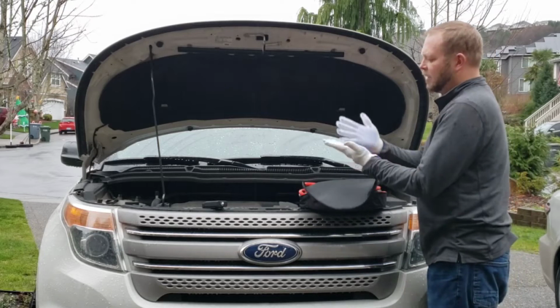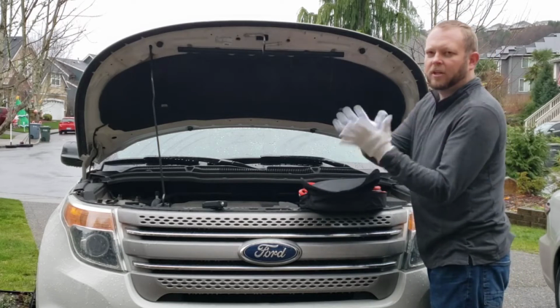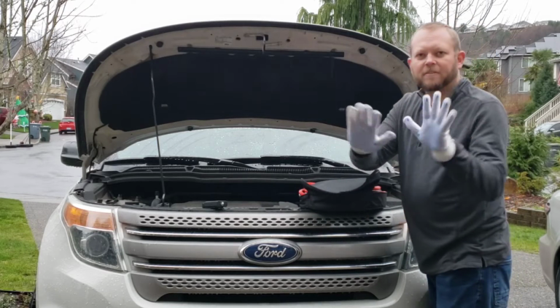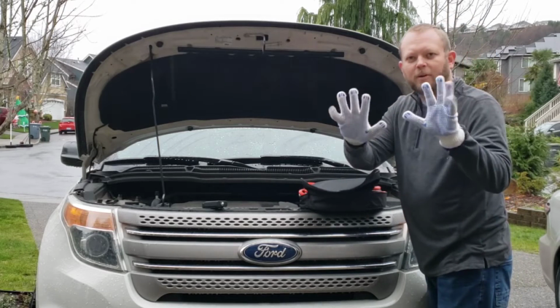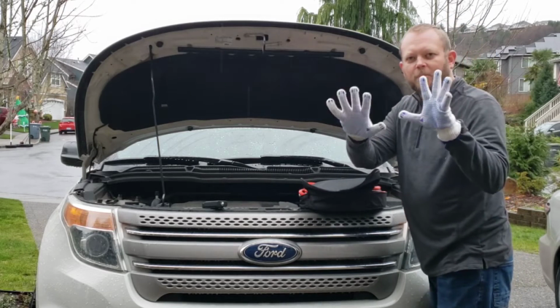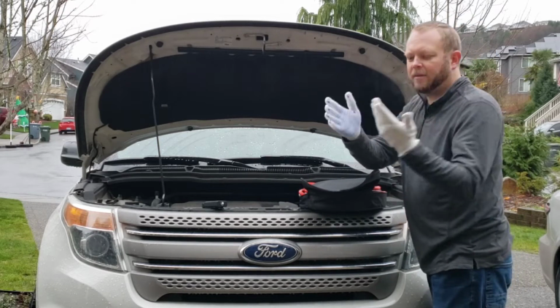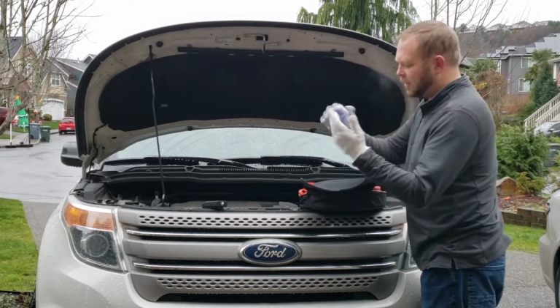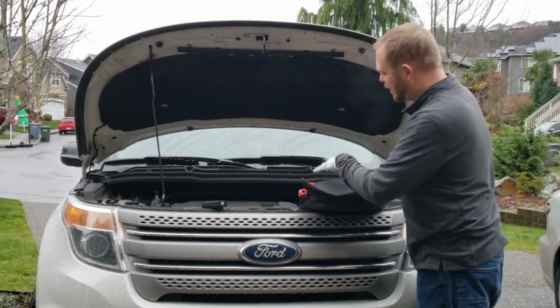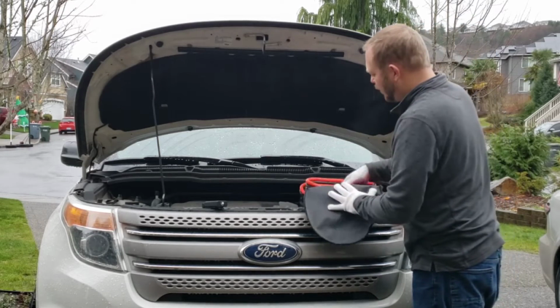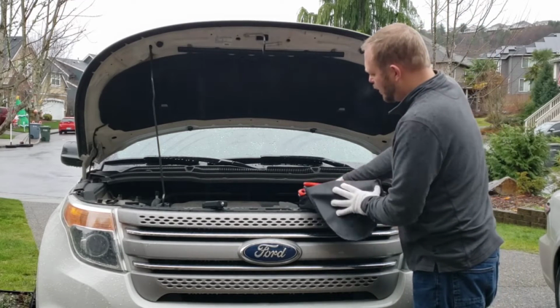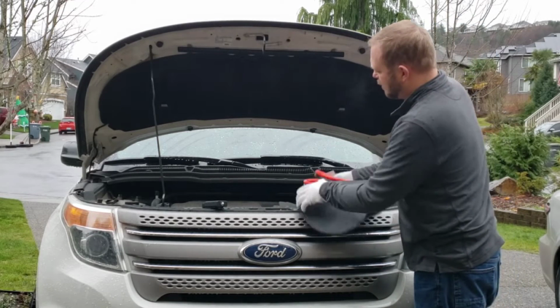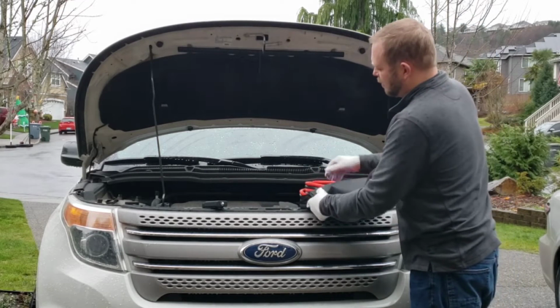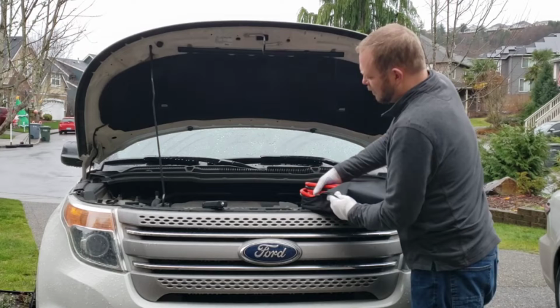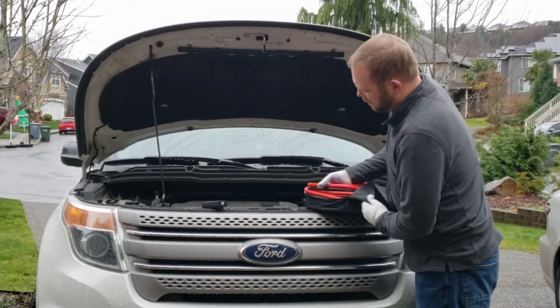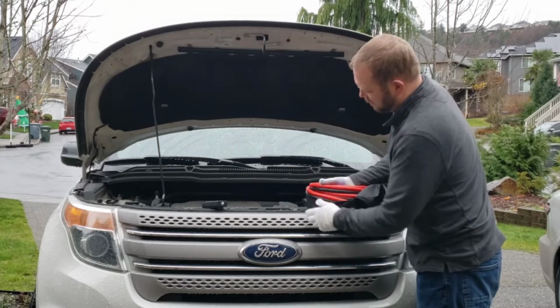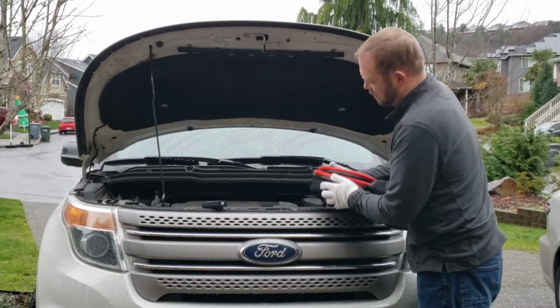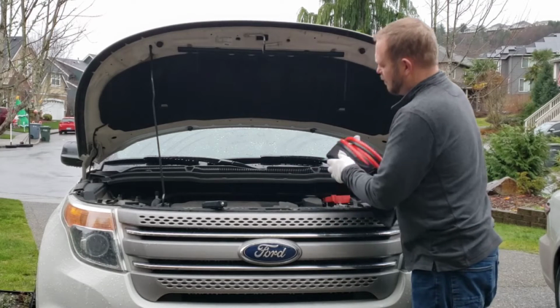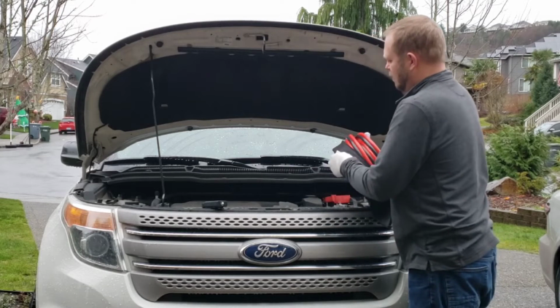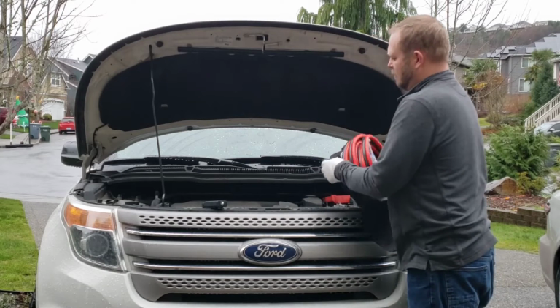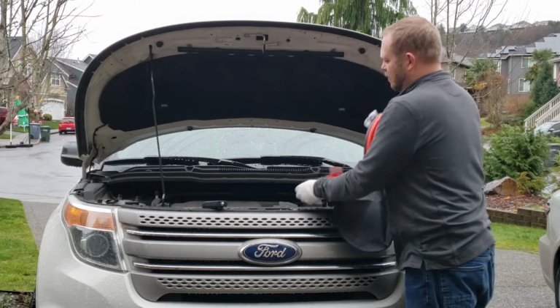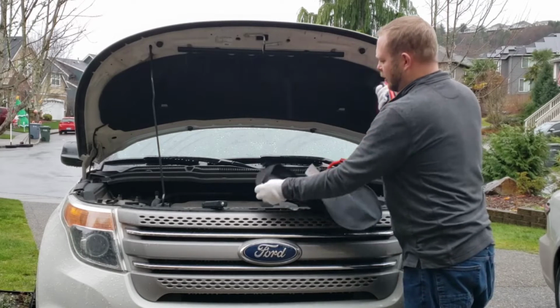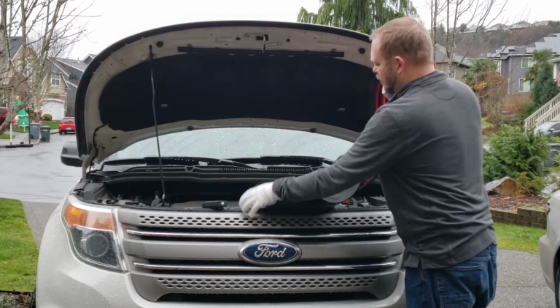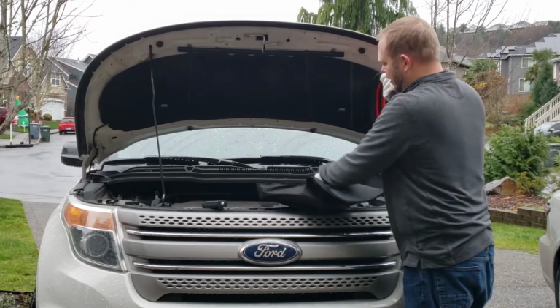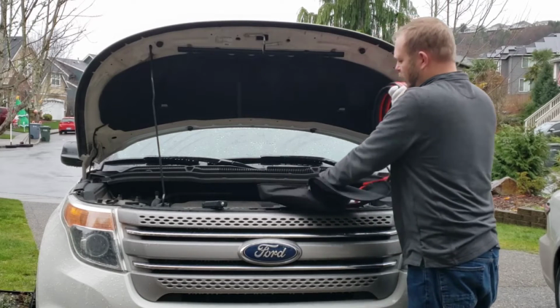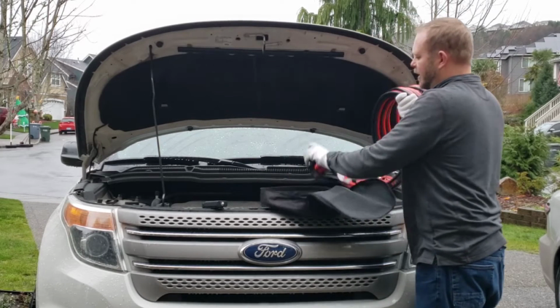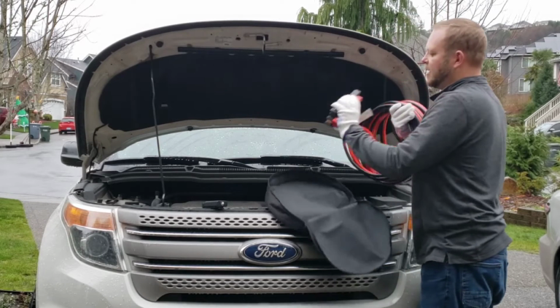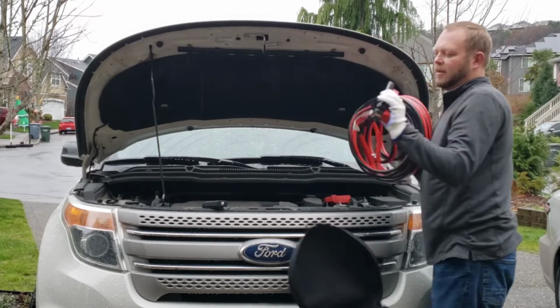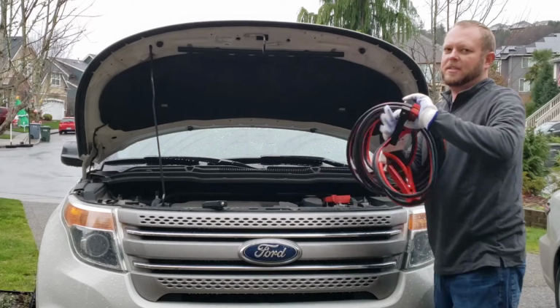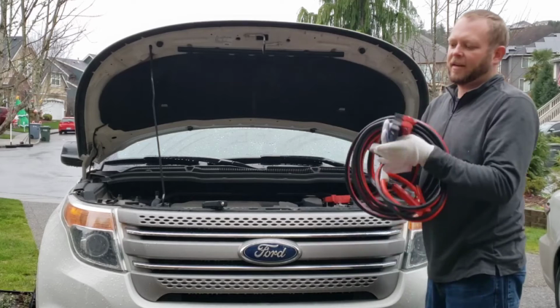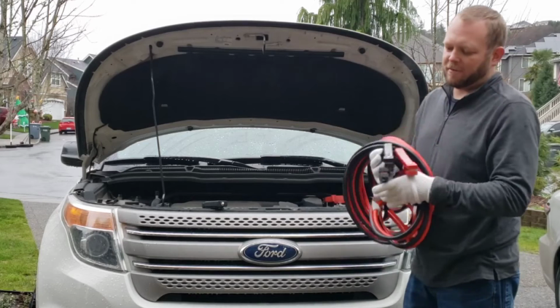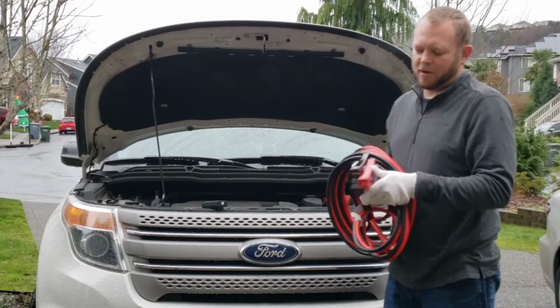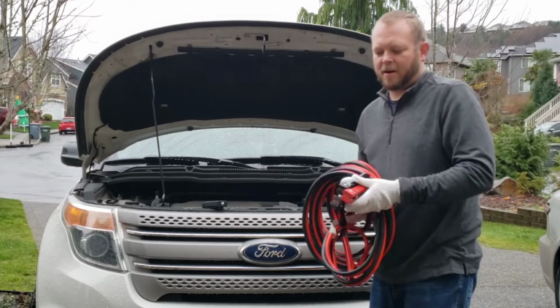The gloves have a rubbery grip on them, and they also keep your hands clean while you do this. The jumper cables are coiled up nicely, and you can see how heavy-duty they are.